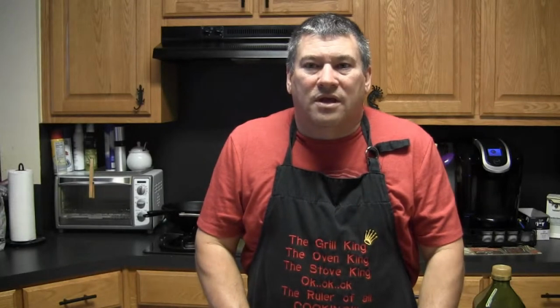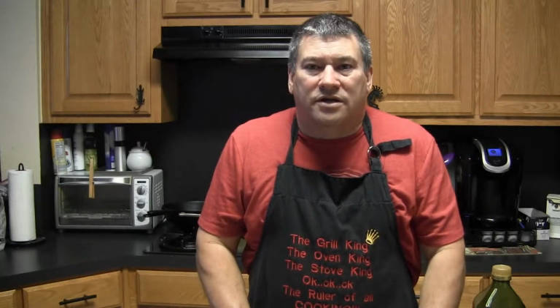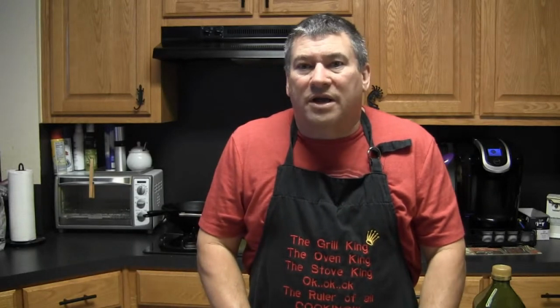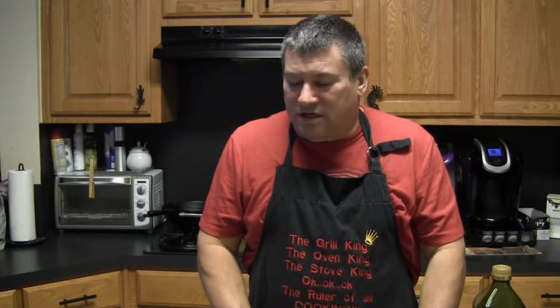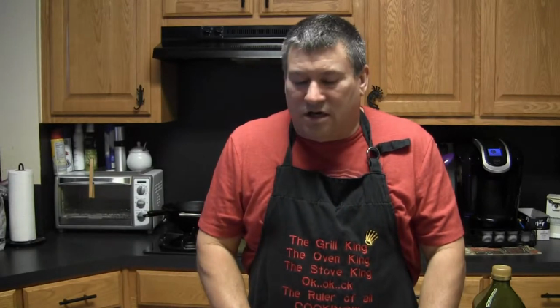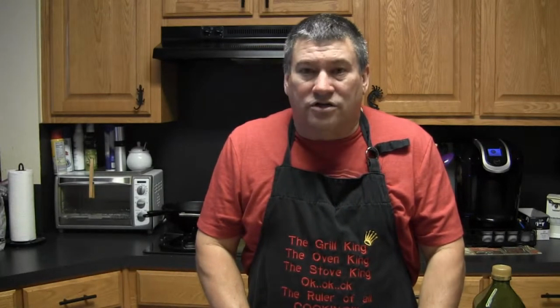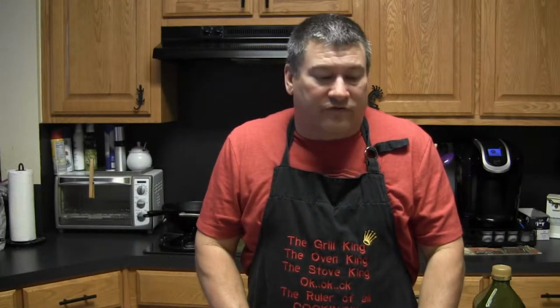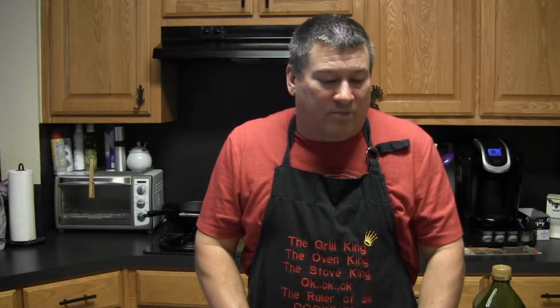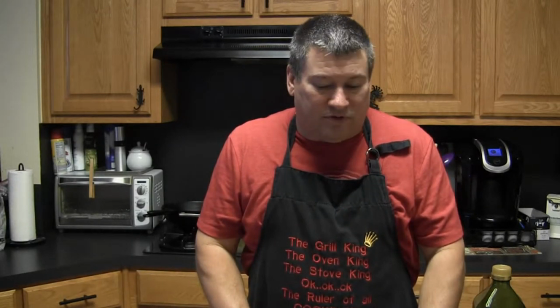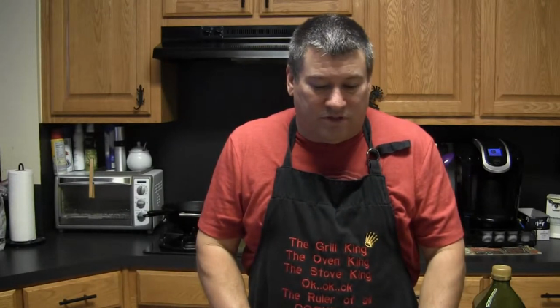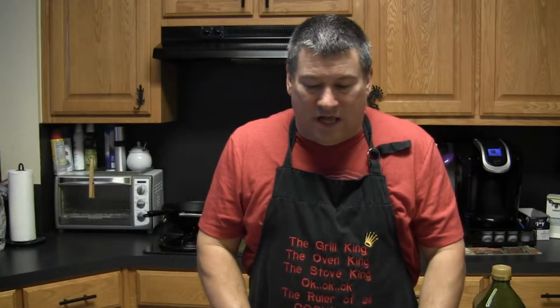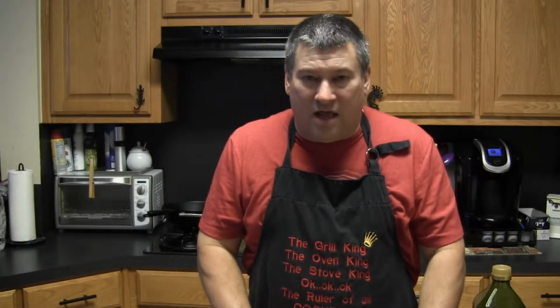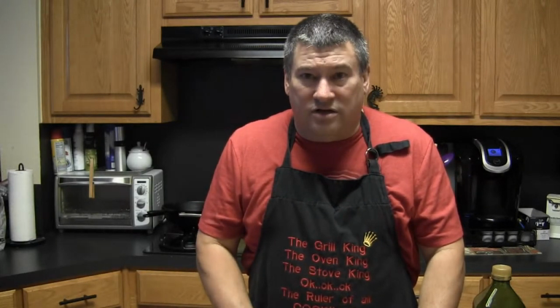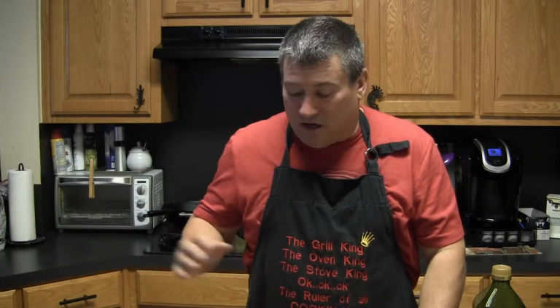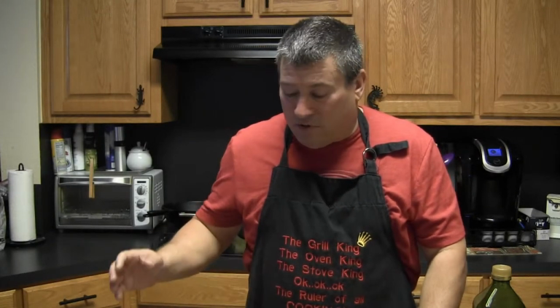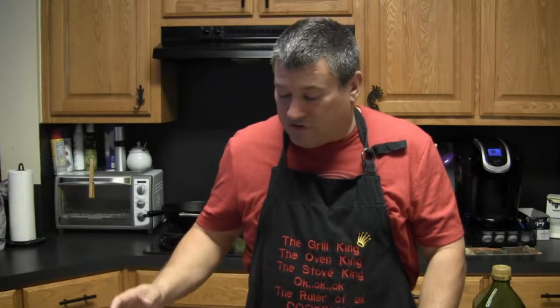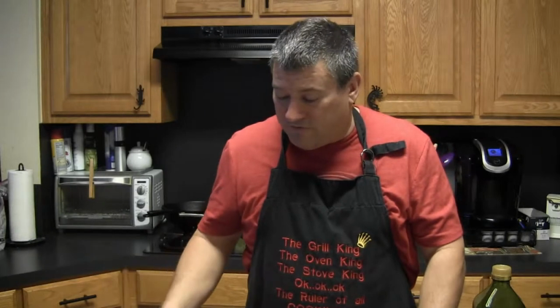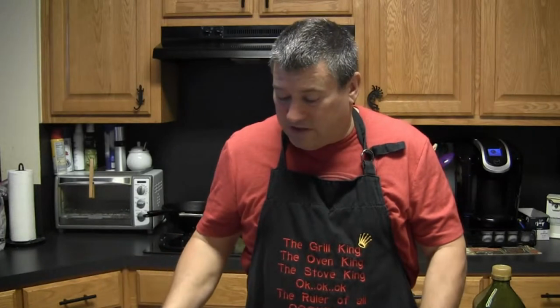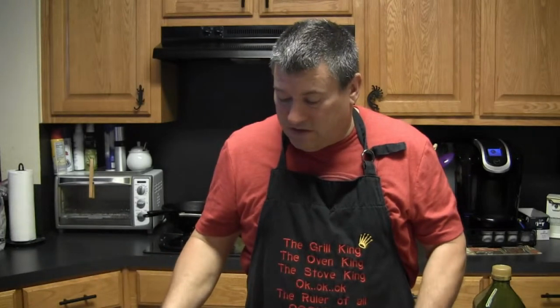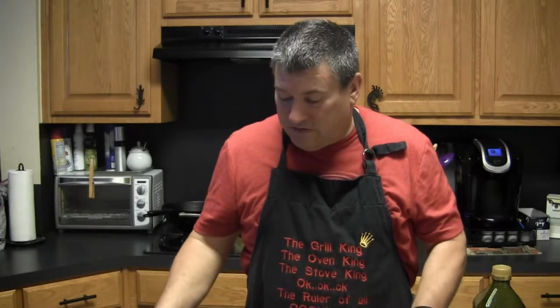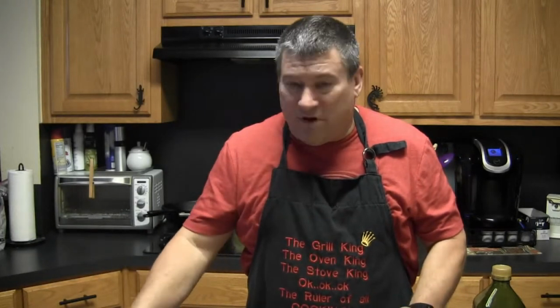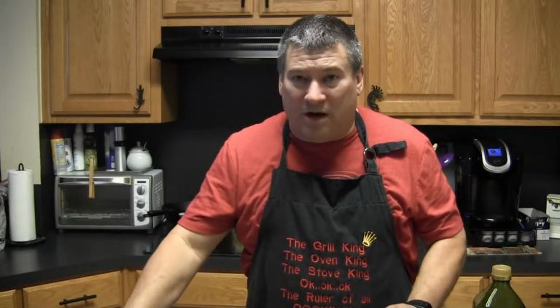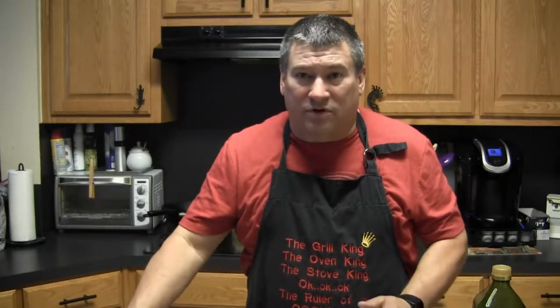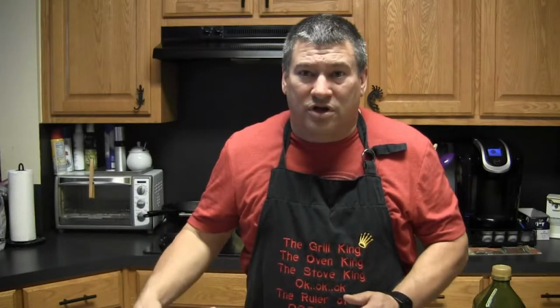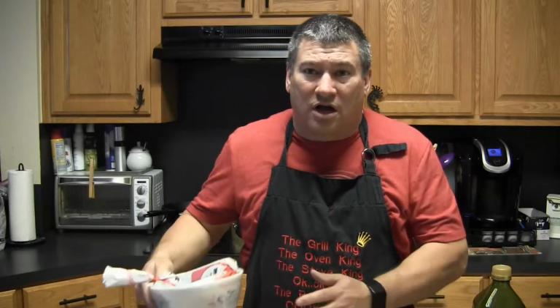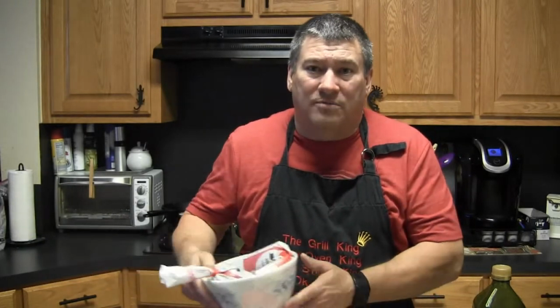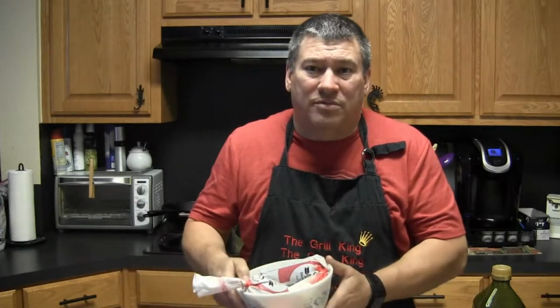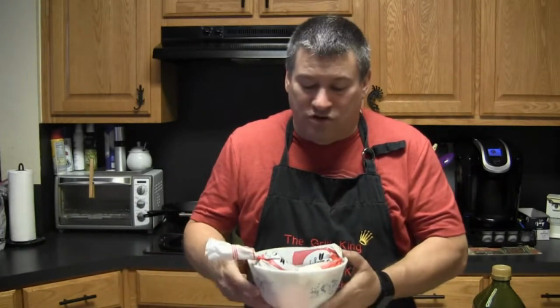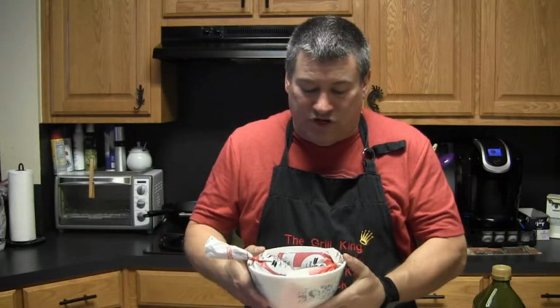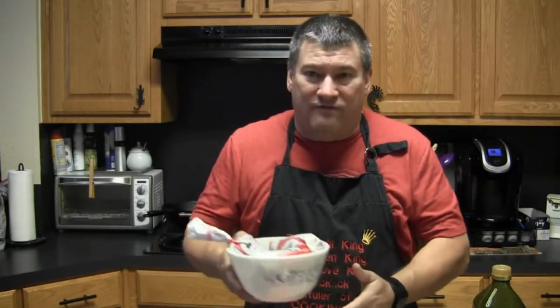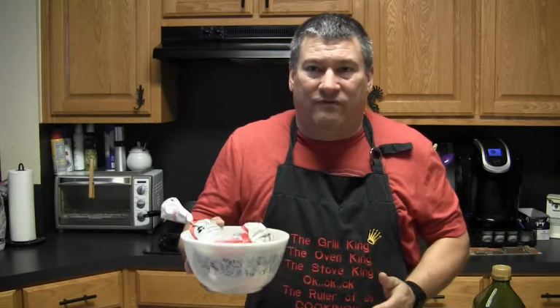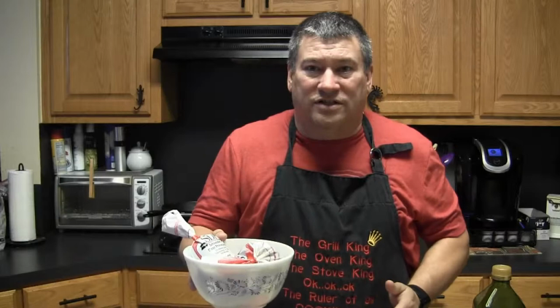Today I'm making stuffed bell peppers, and part of the stuffing for the bell peppers I'm going to be using venison.